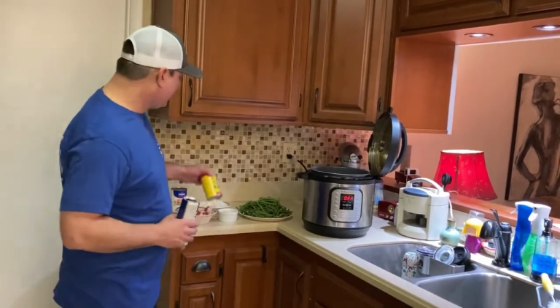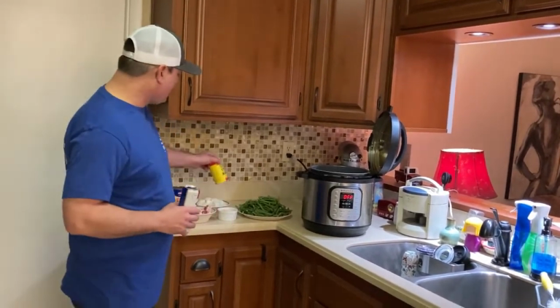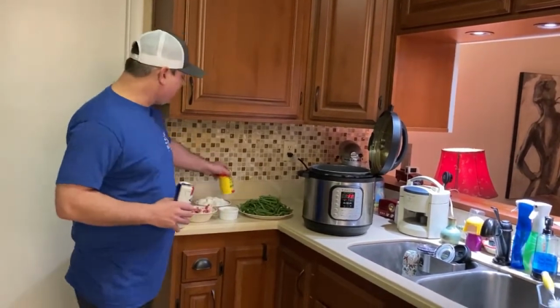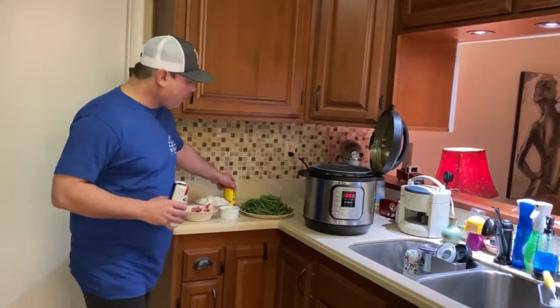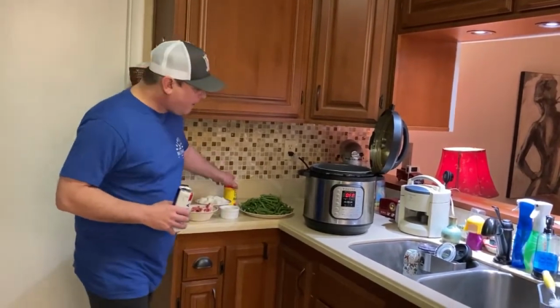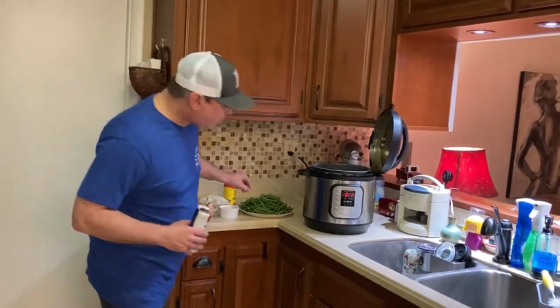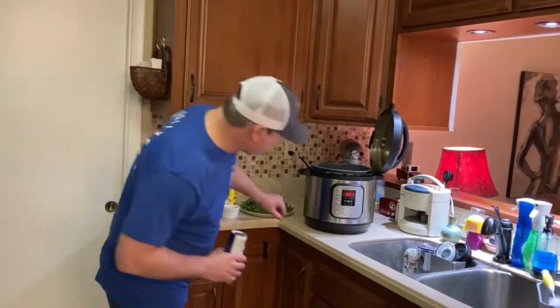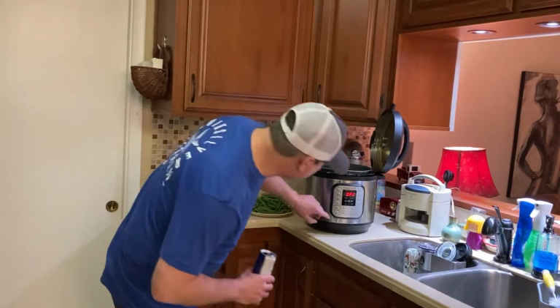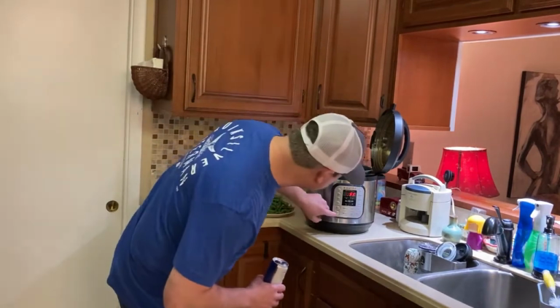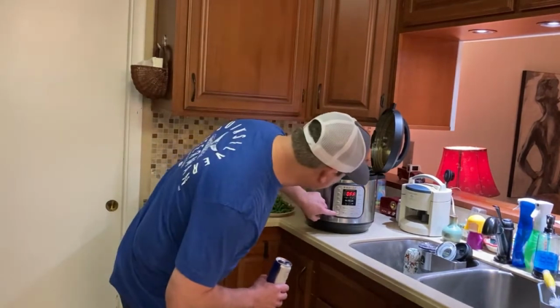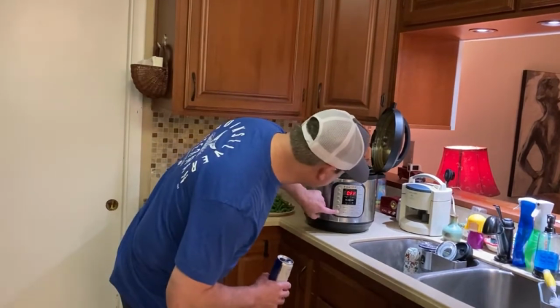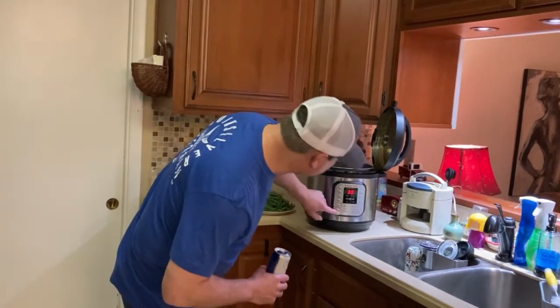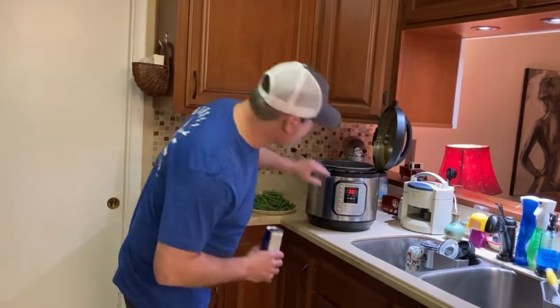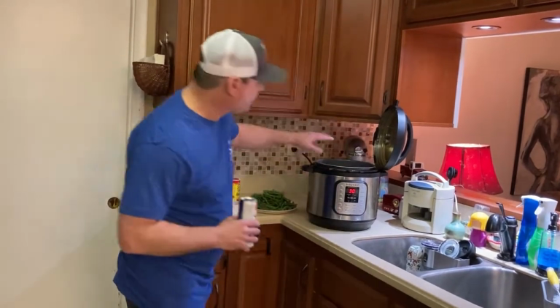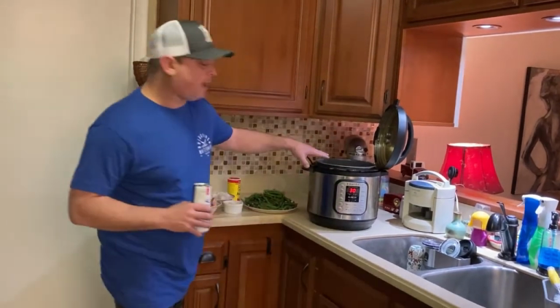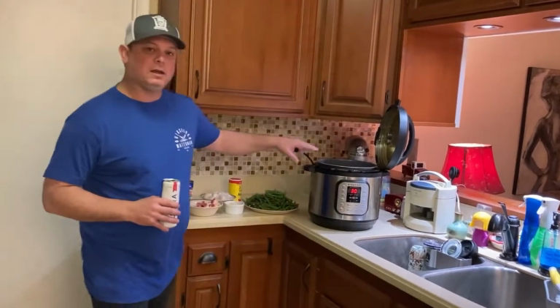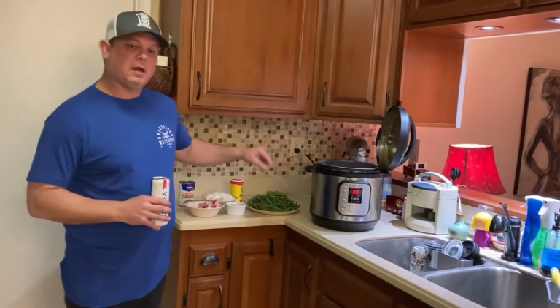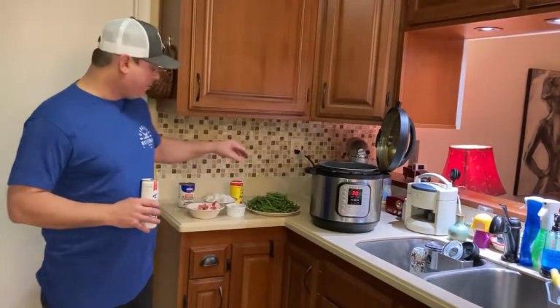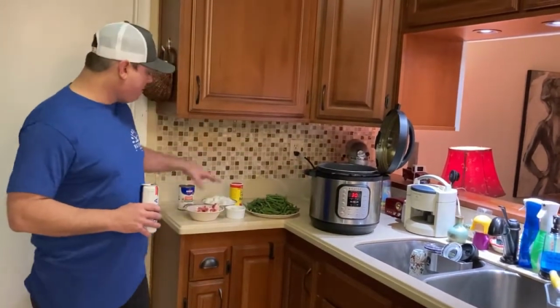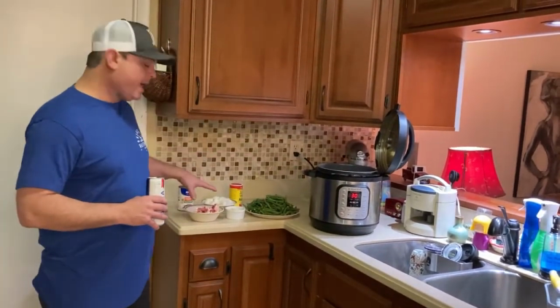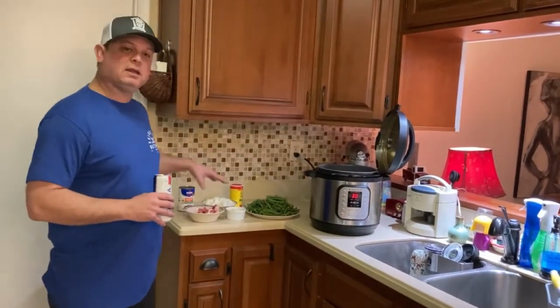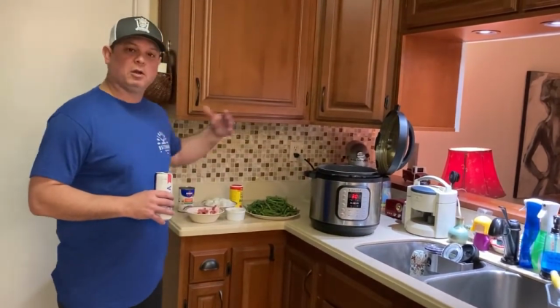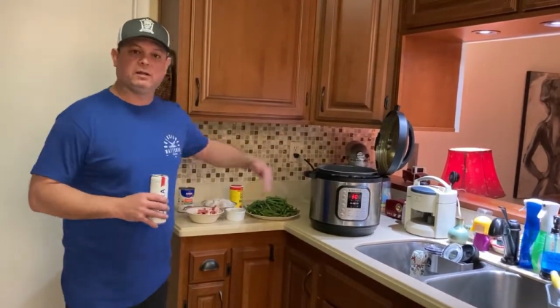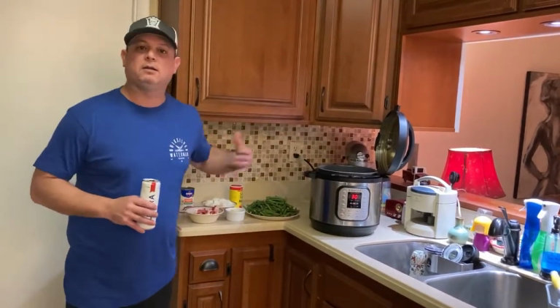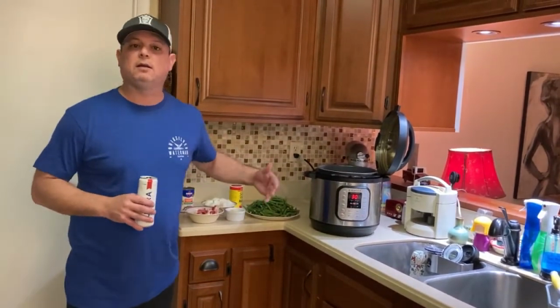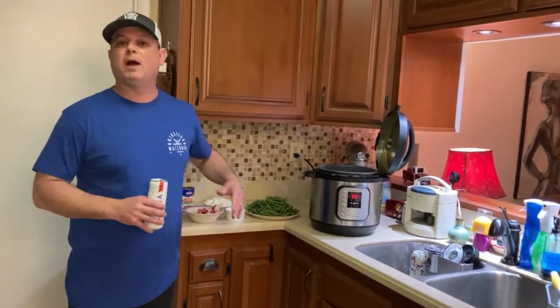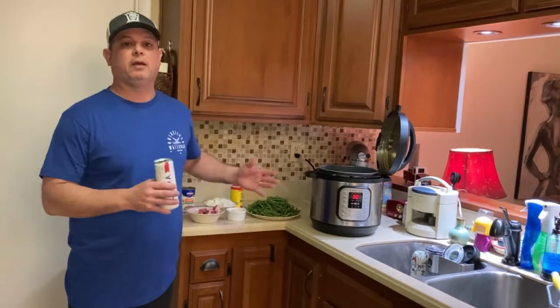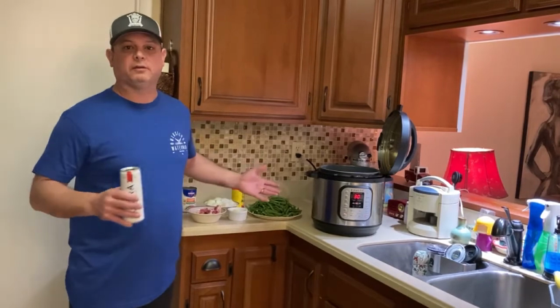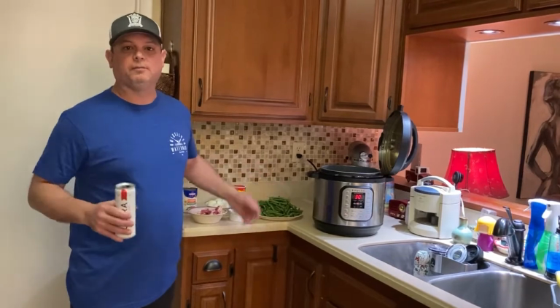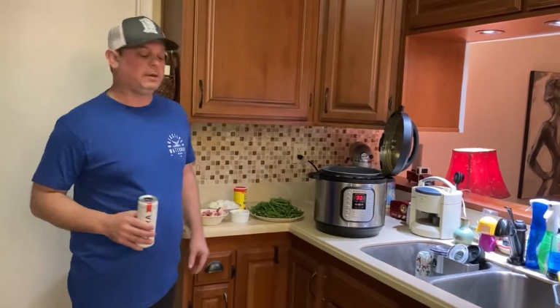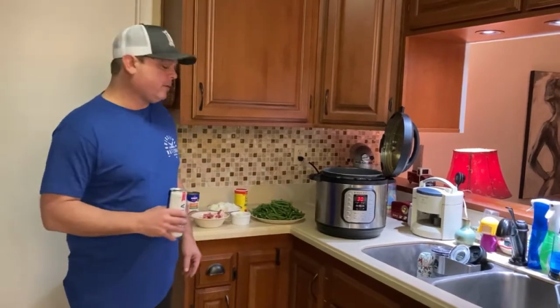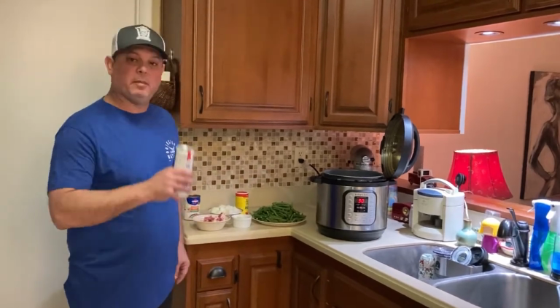What I'm going to do right now is turn on the sauté function, get that heated up, brown my bacon, get some good grease down in there, and then add everything else. So let me do that and we'll be back.